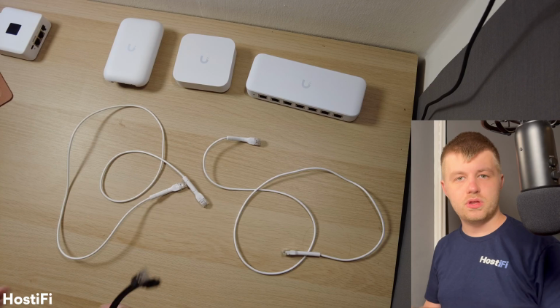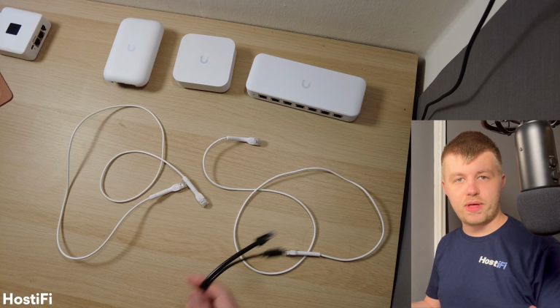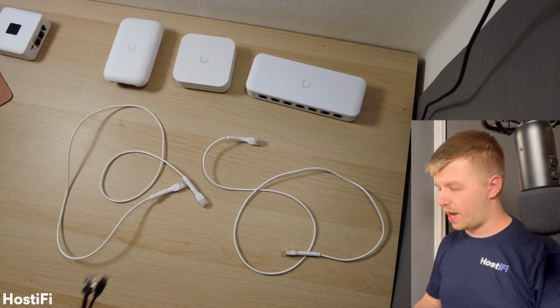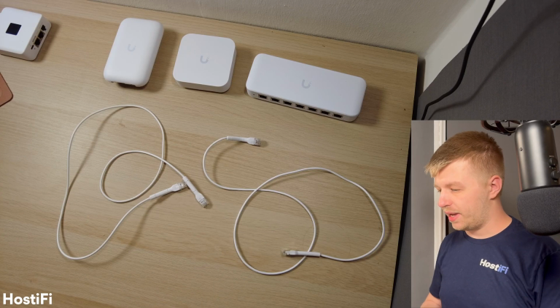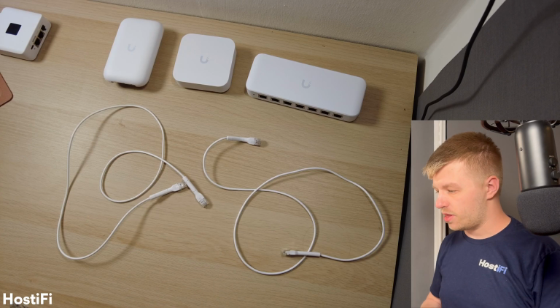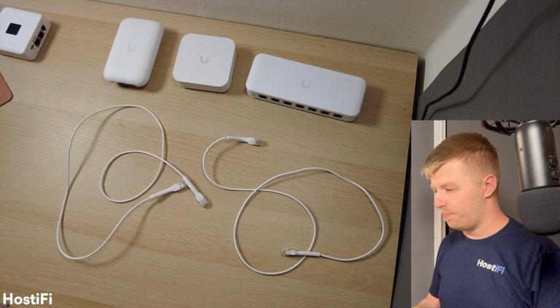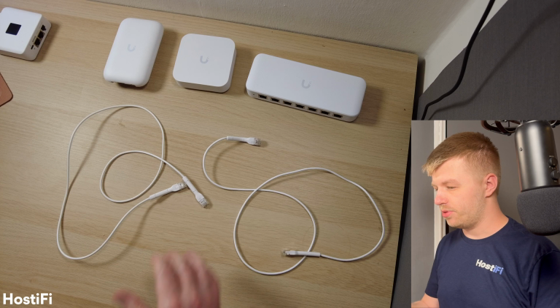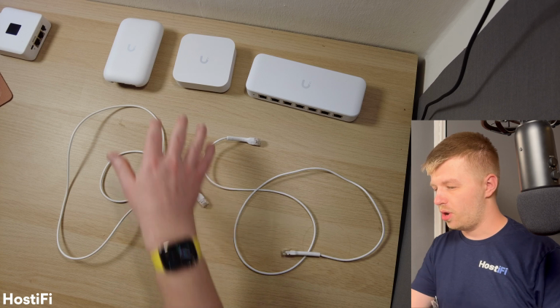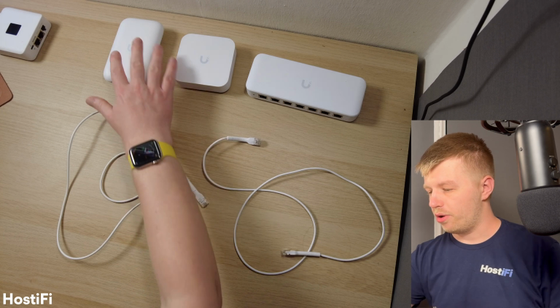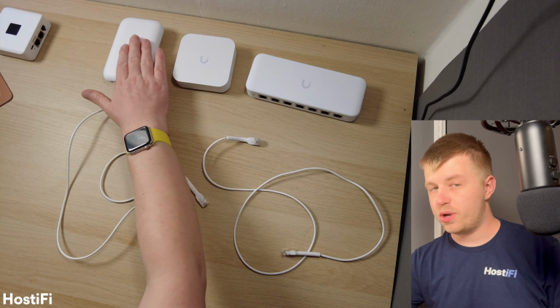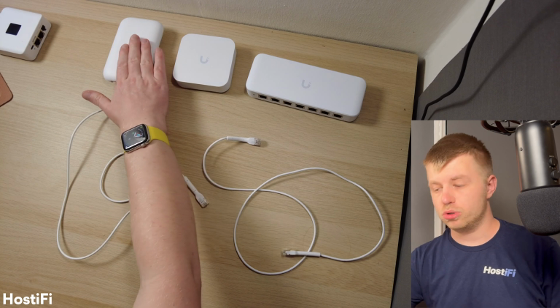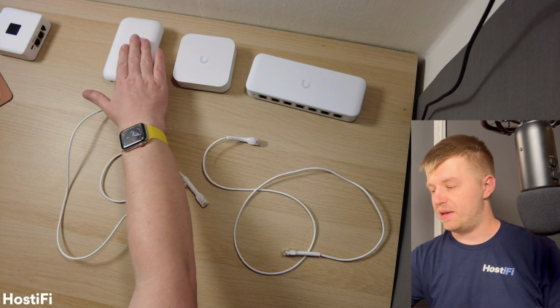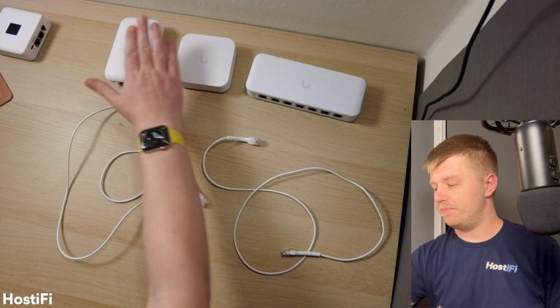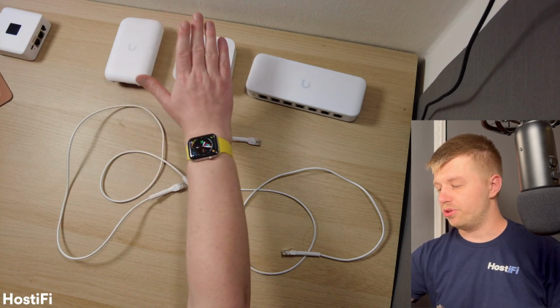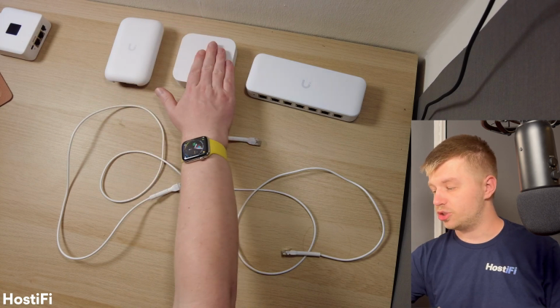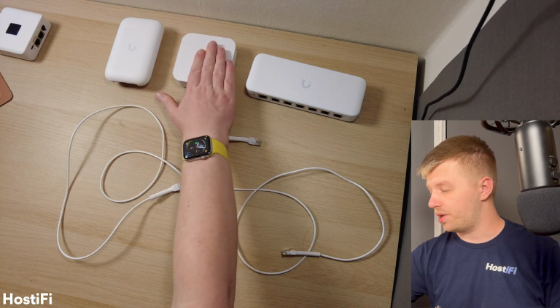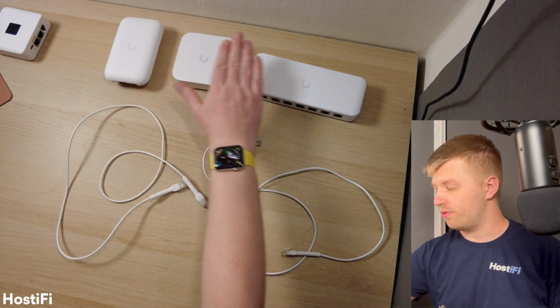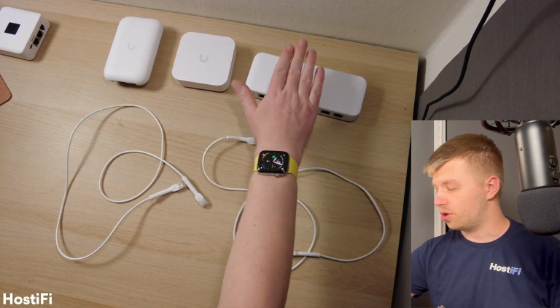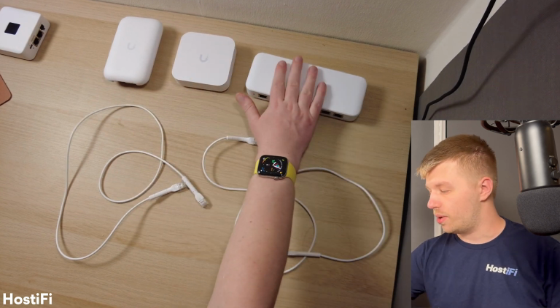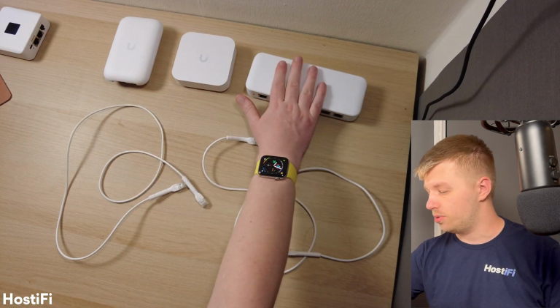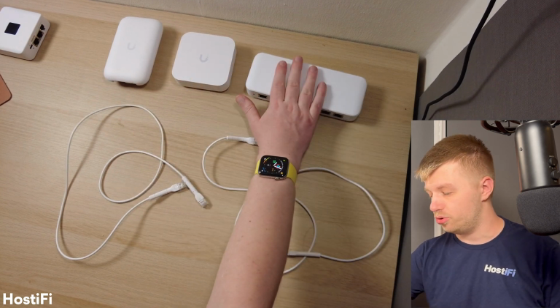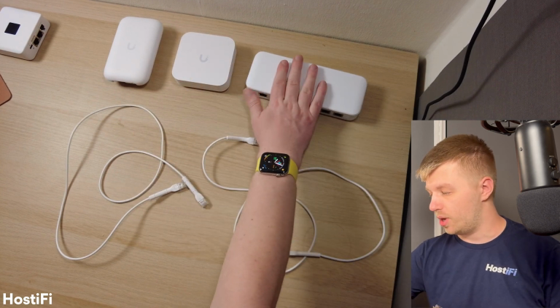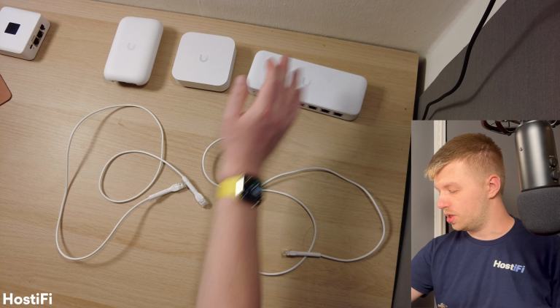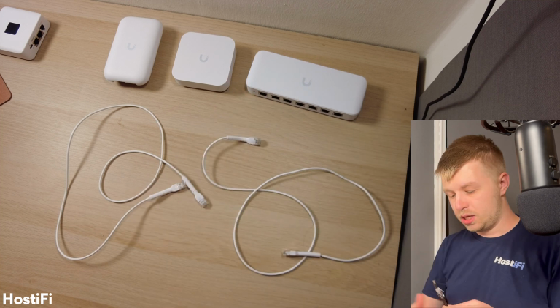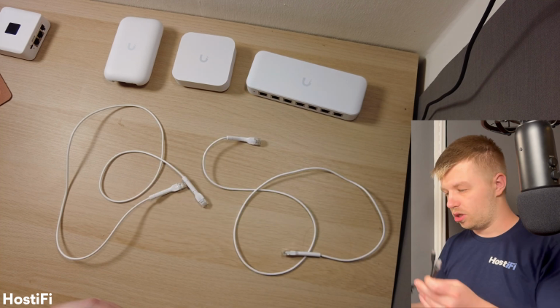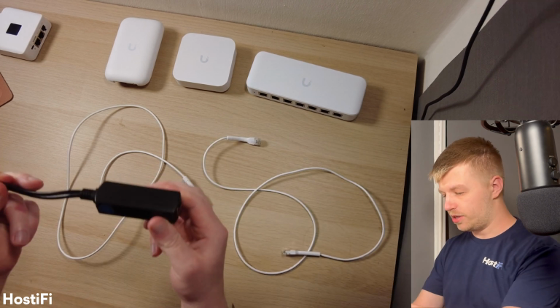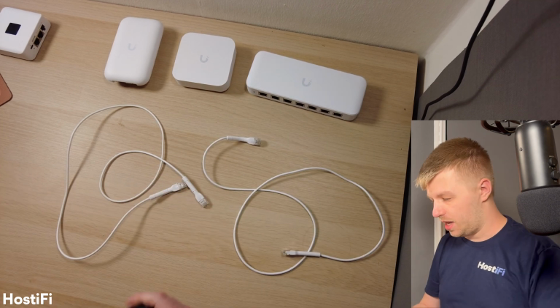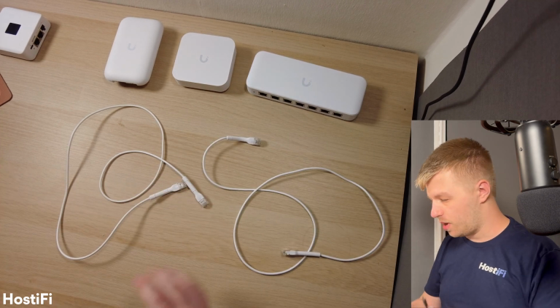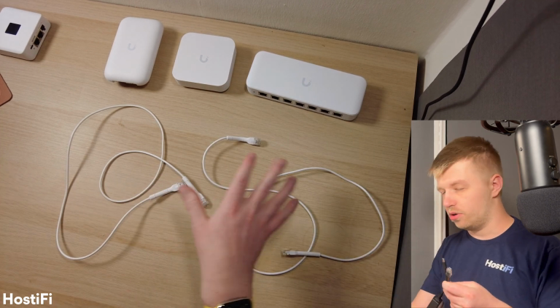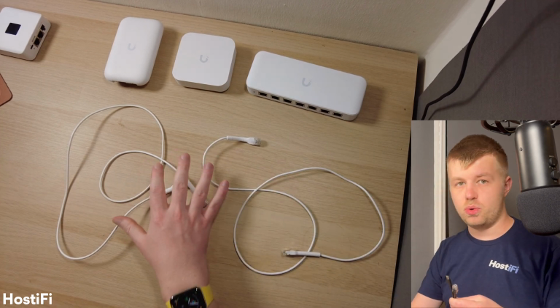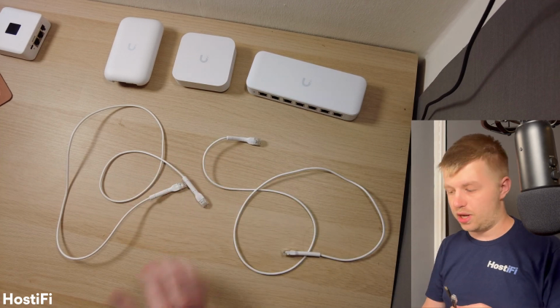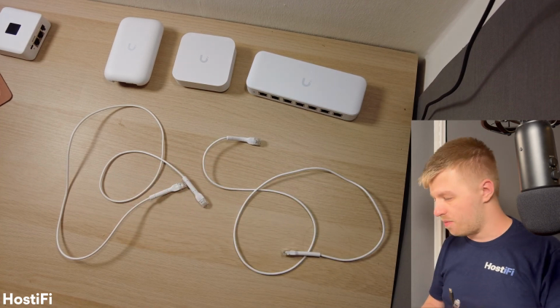So let's look at how we can get this set up. We've got the UniFi Ultra AP, we've got the UXG Lite, and we've also got the USW Ultra Switch. I've got the PoE splitter here as well, and I've got two Ethernet cables.